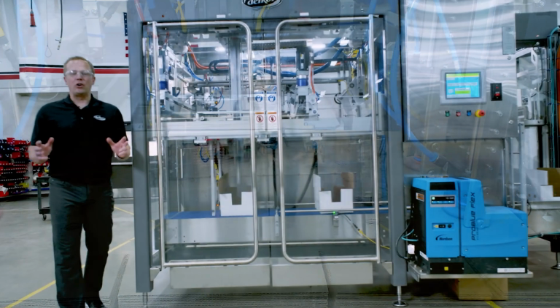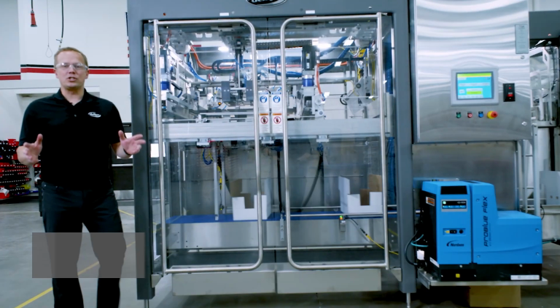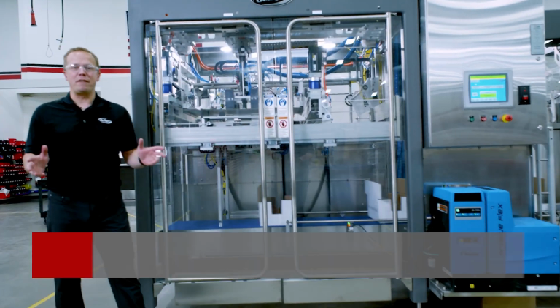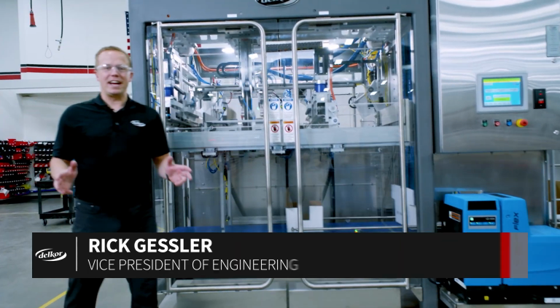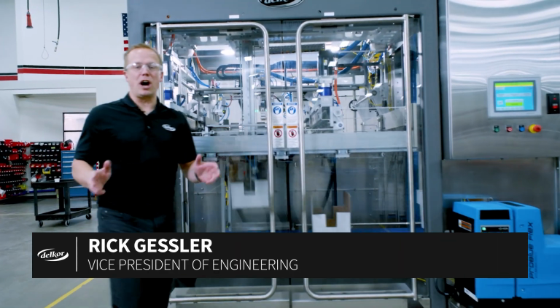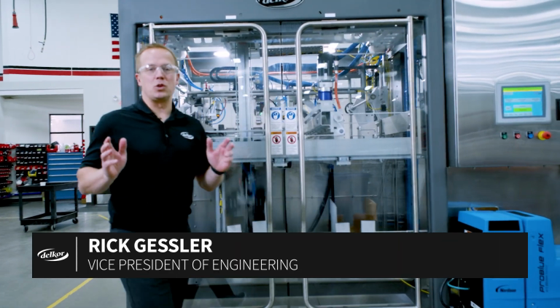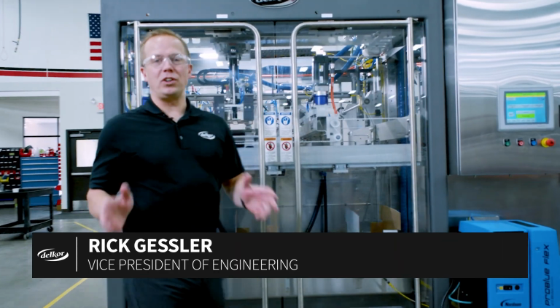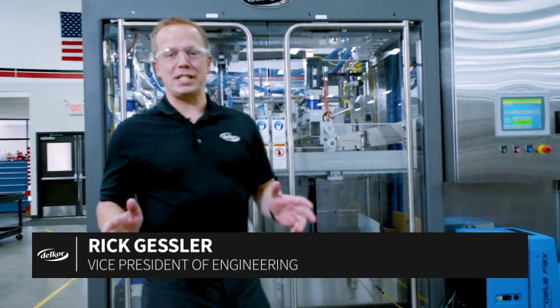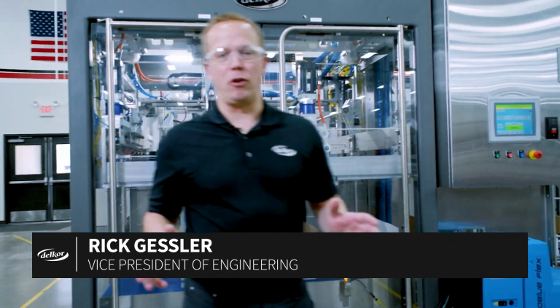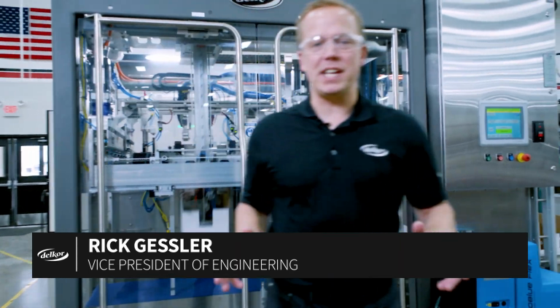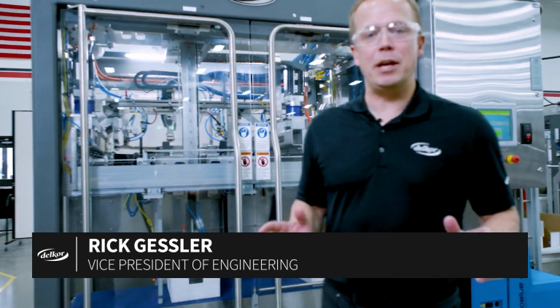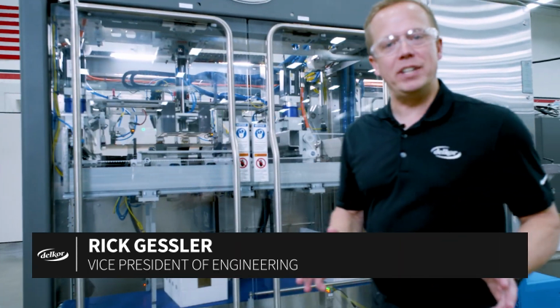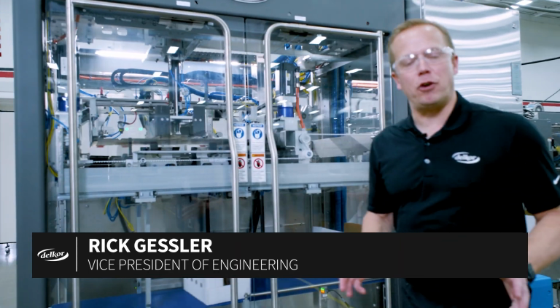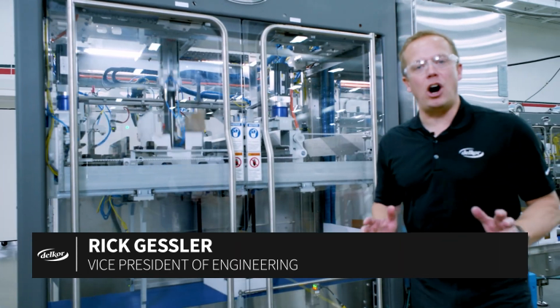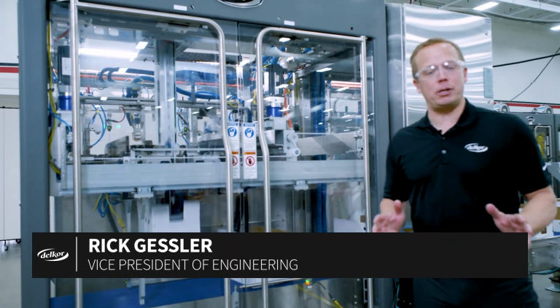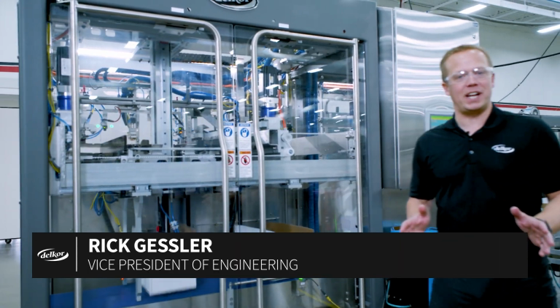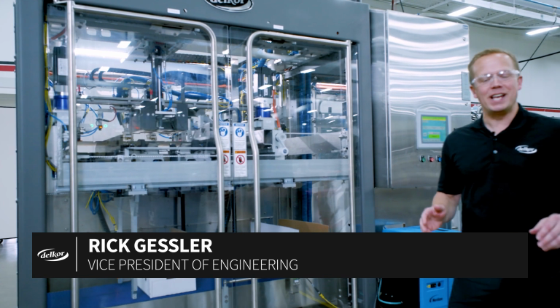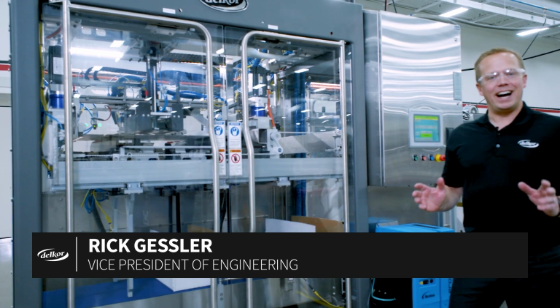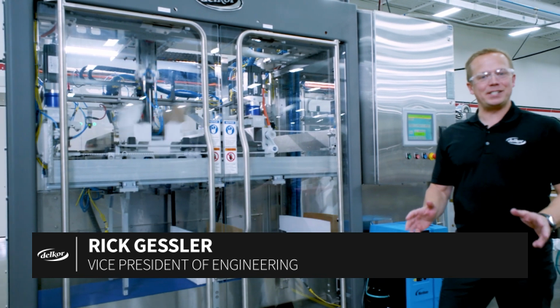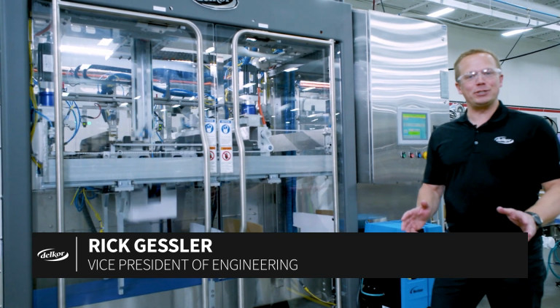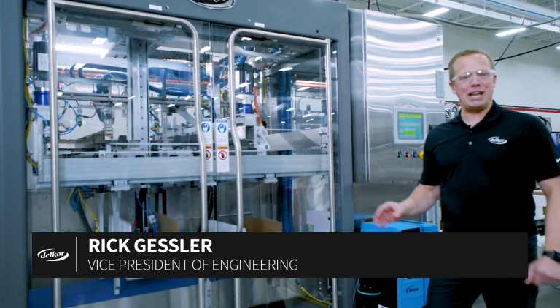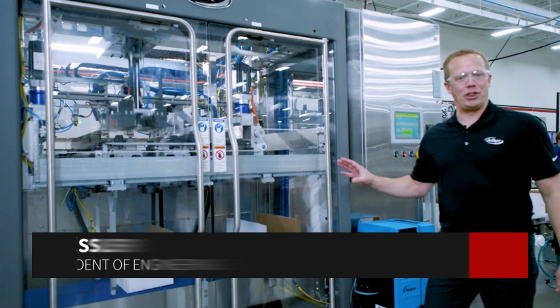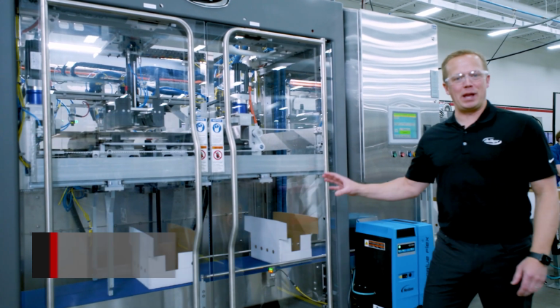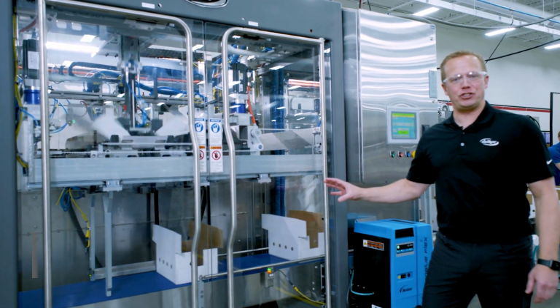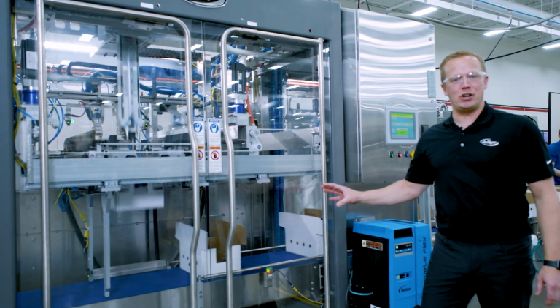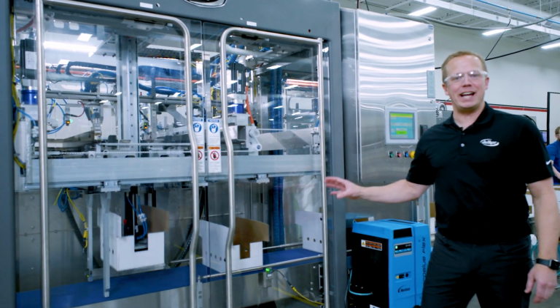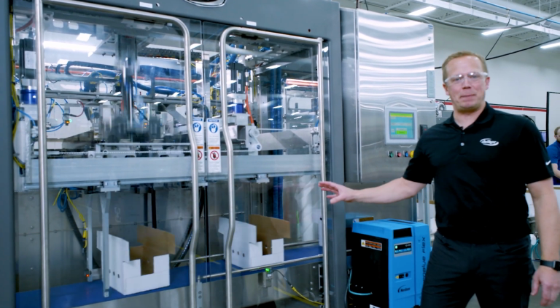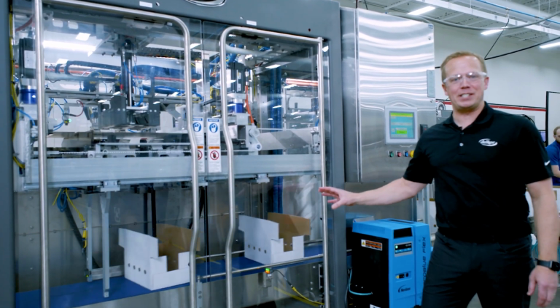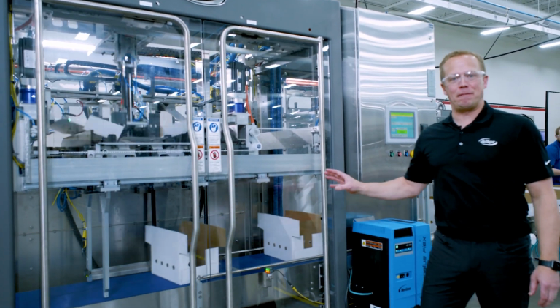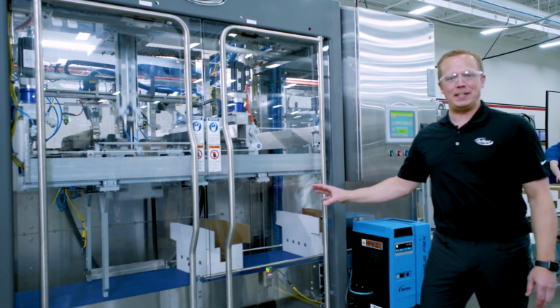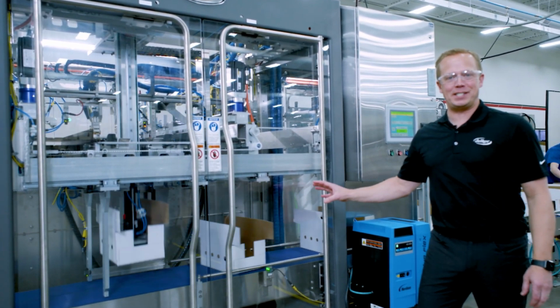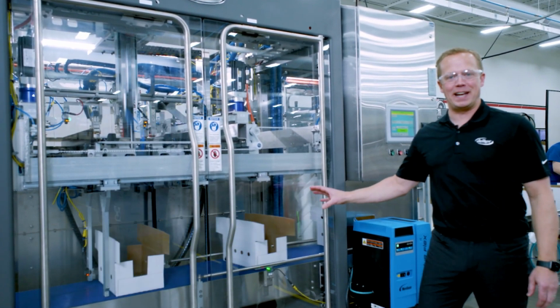DELCOR's Trifecta X offers world-class performance and the ability to form all shipper styles on a single machine with a three-minute changeover at speeds up to 50 cases a minute.